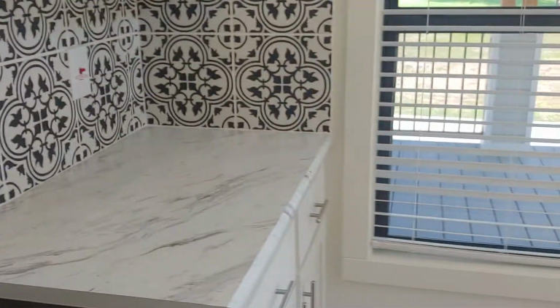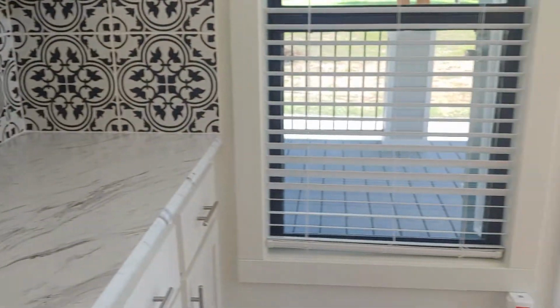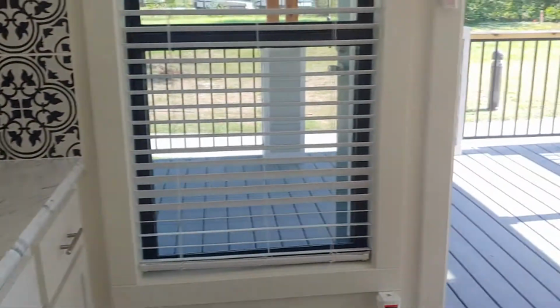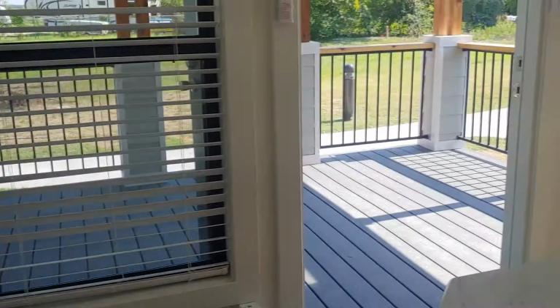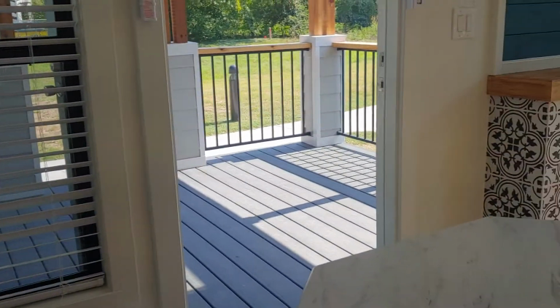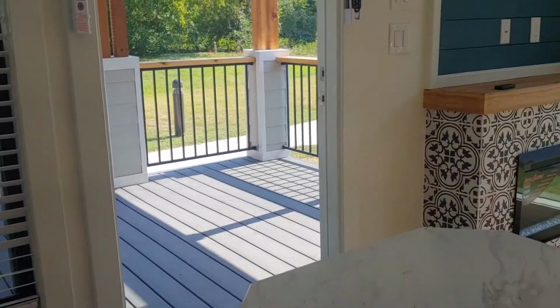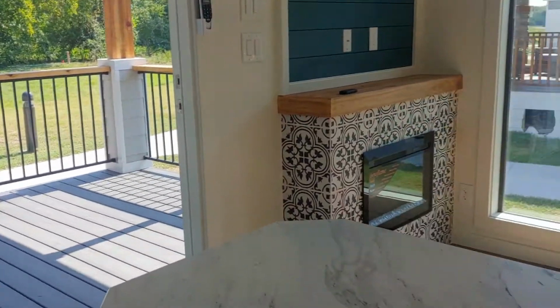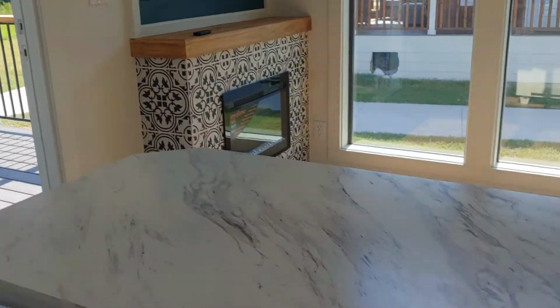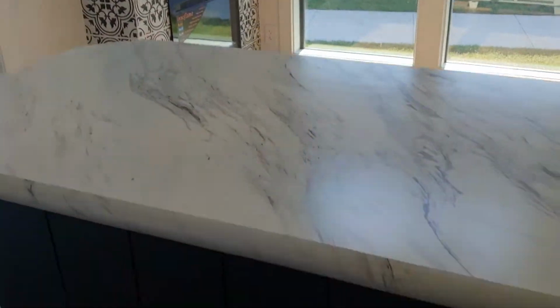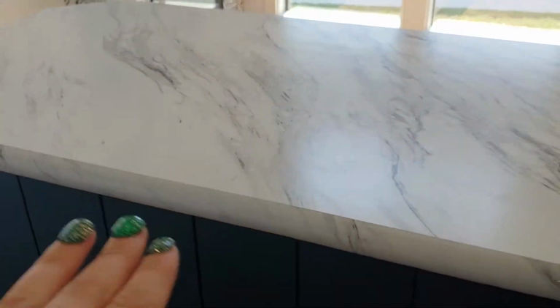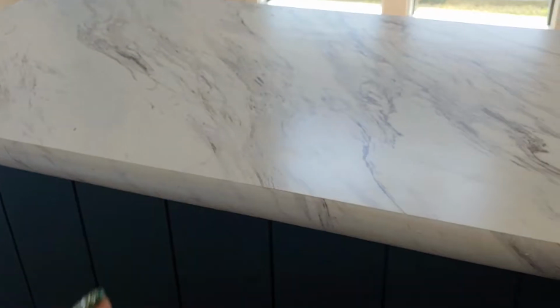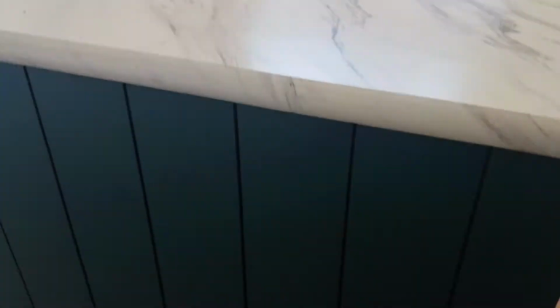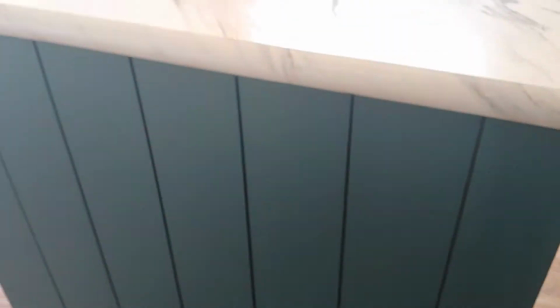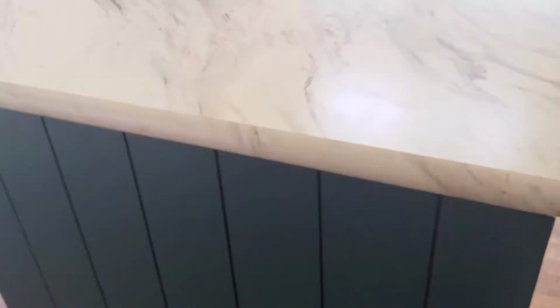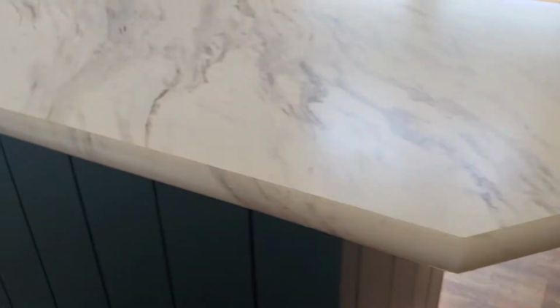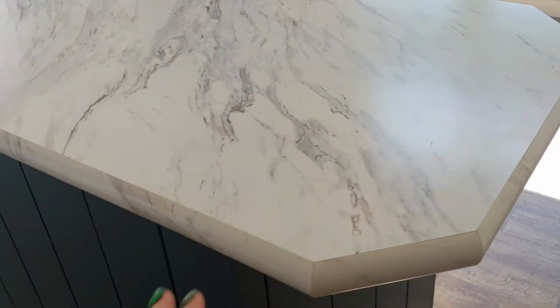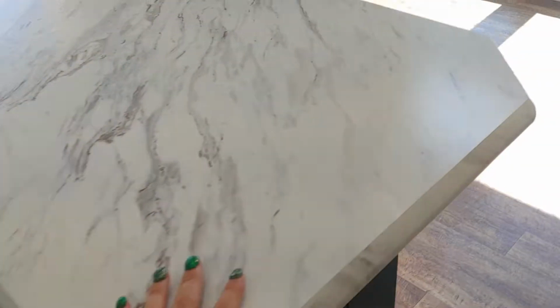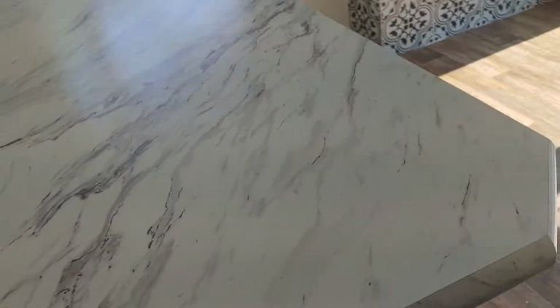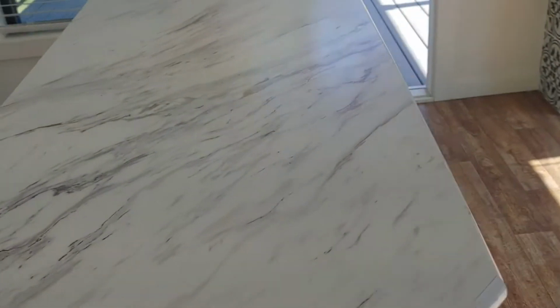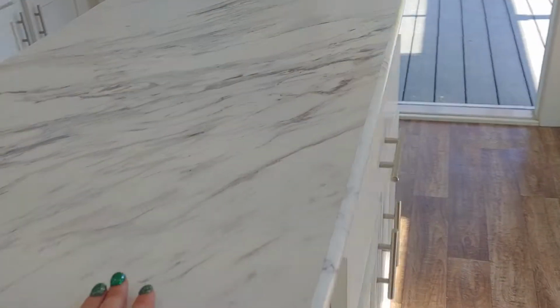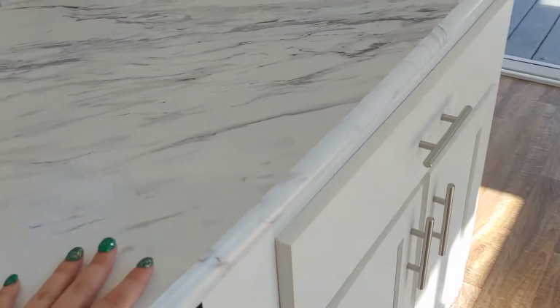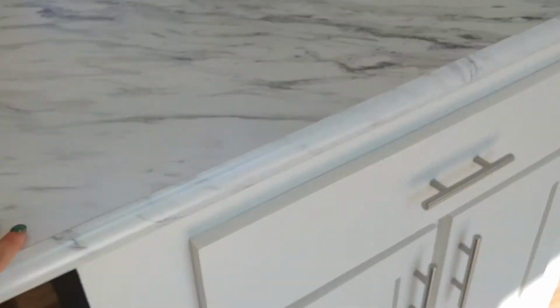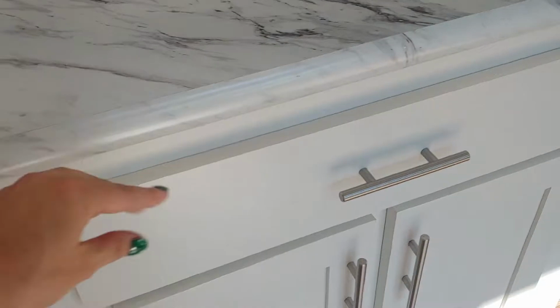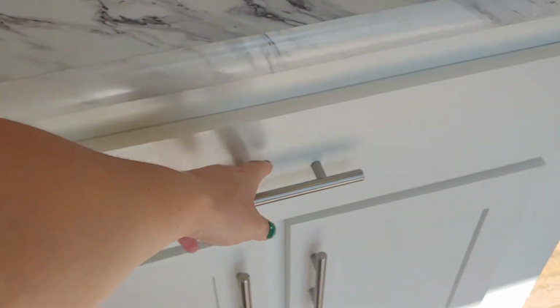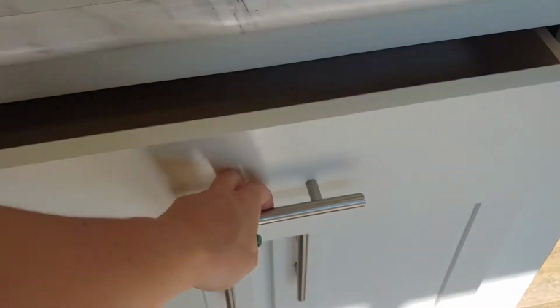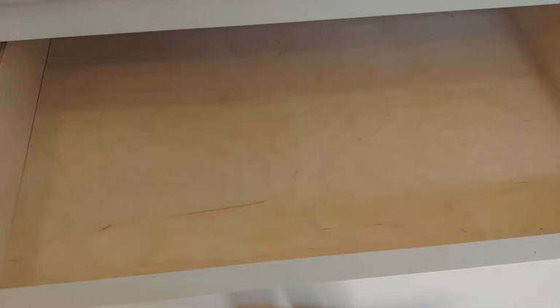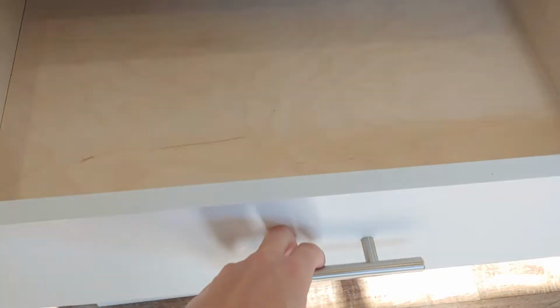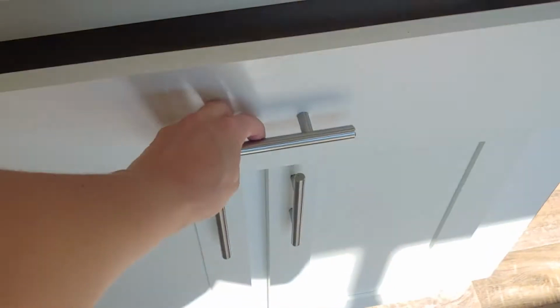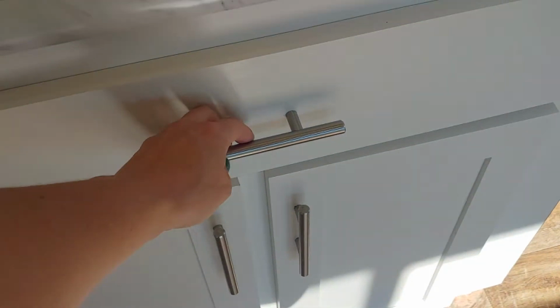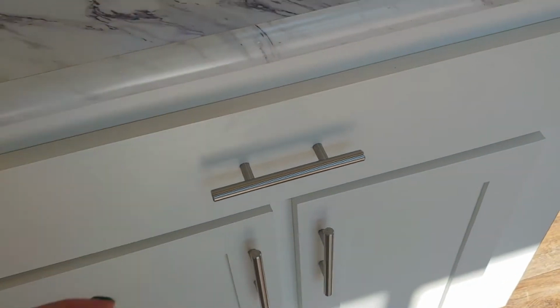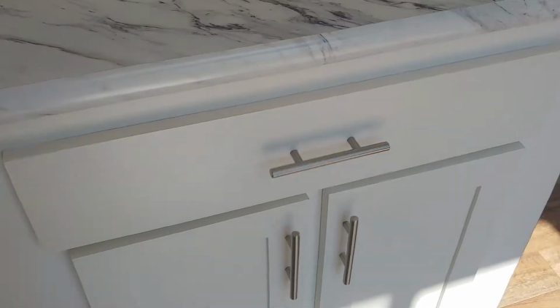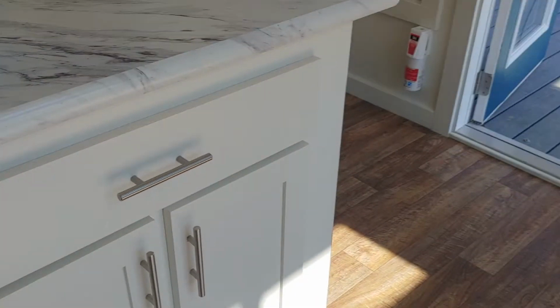And then the living room is really unique too. This little island you can move around and it actually has storage inside of it, which is super convenient. We're always looking for more storage options inside of the tiny home.